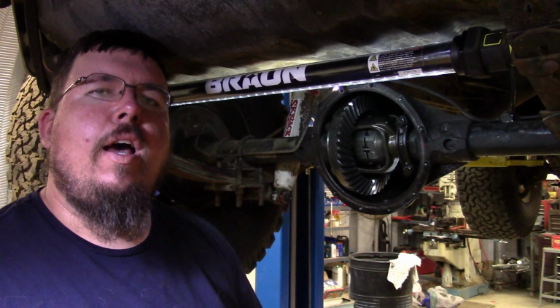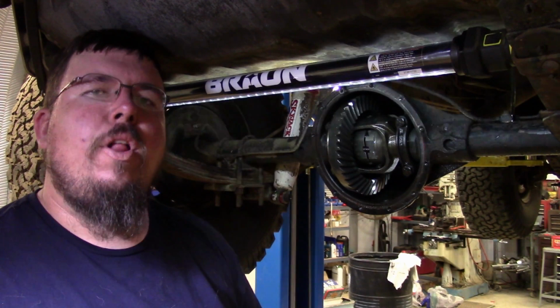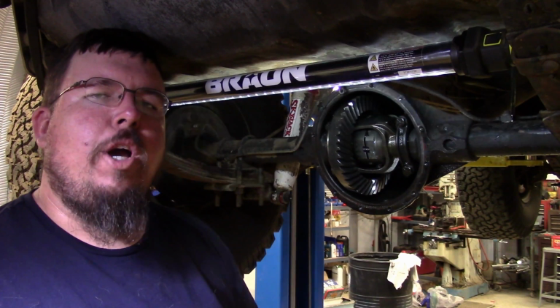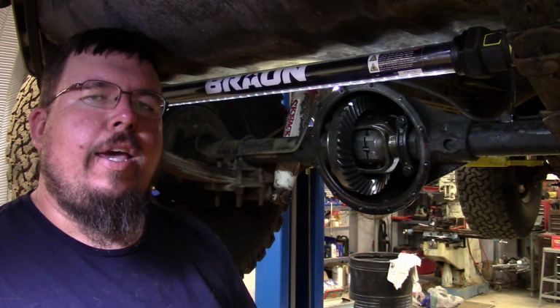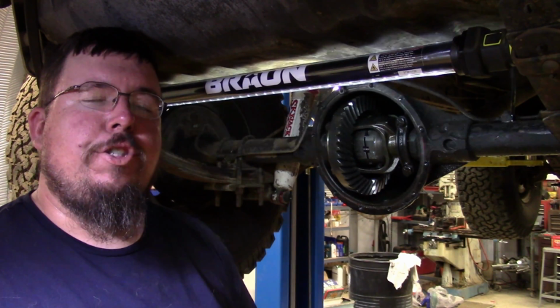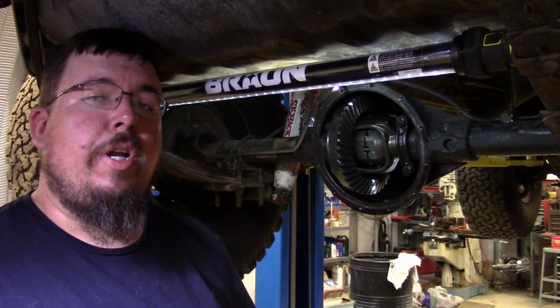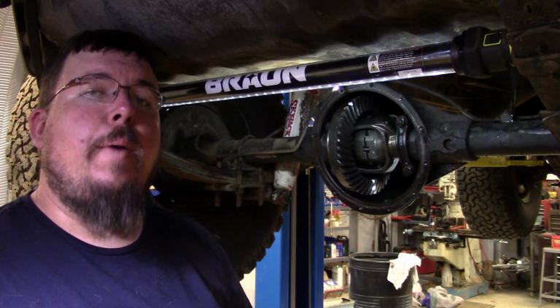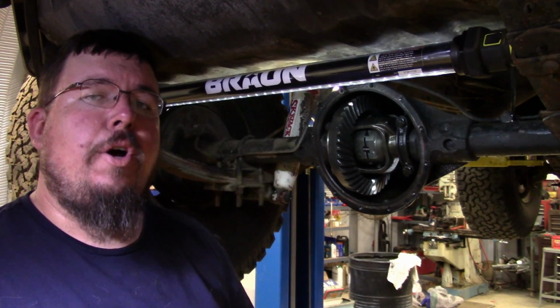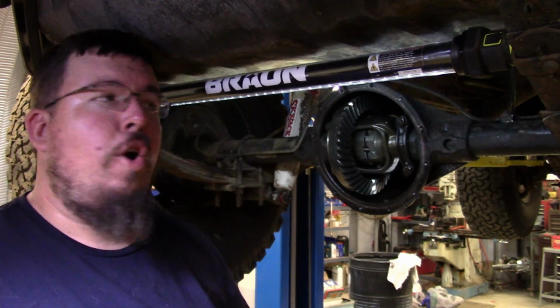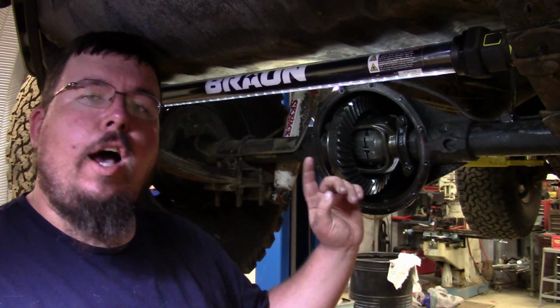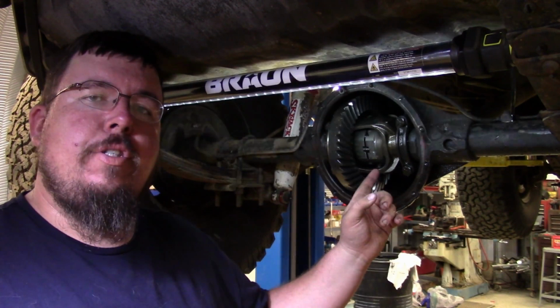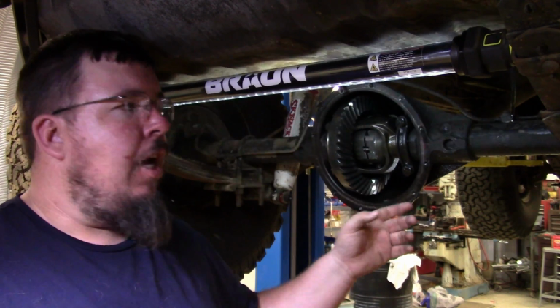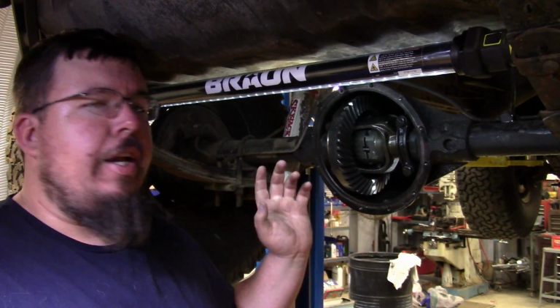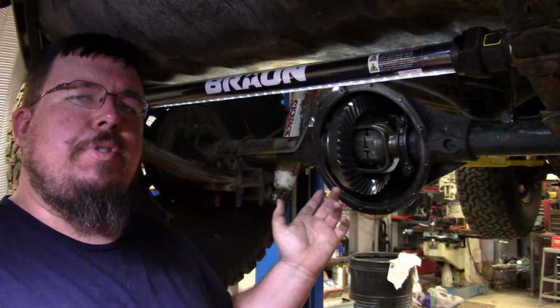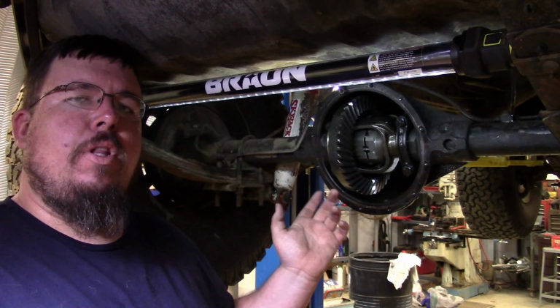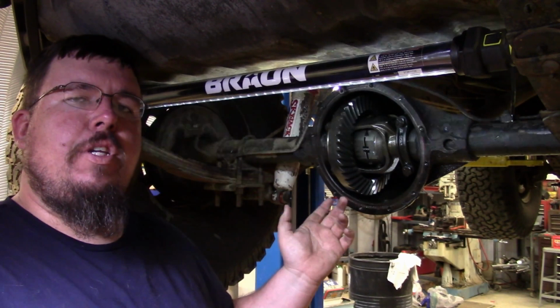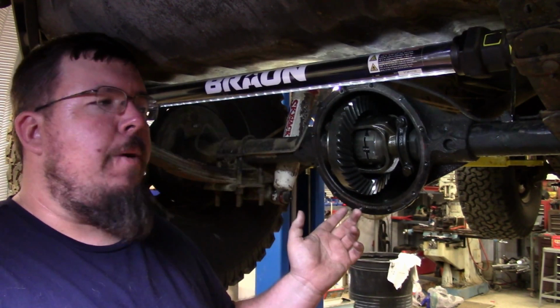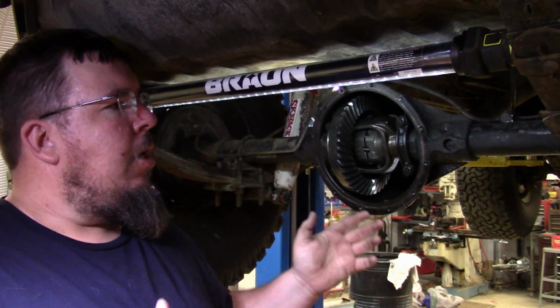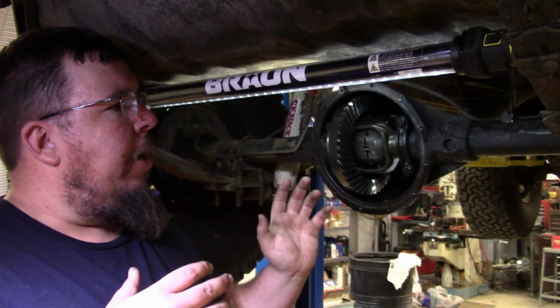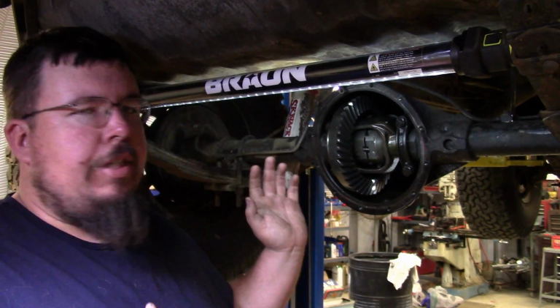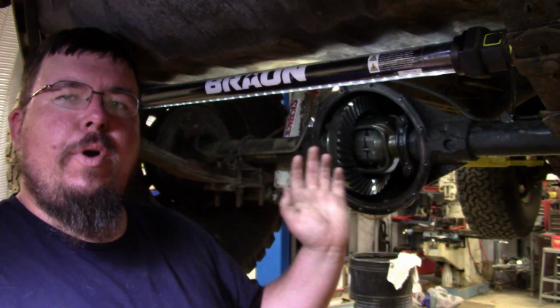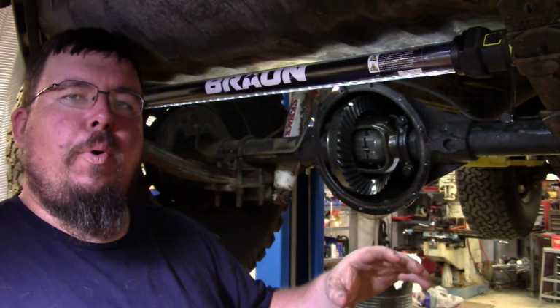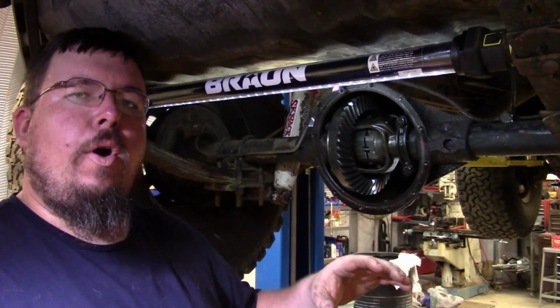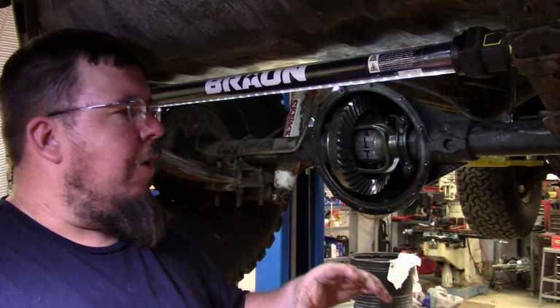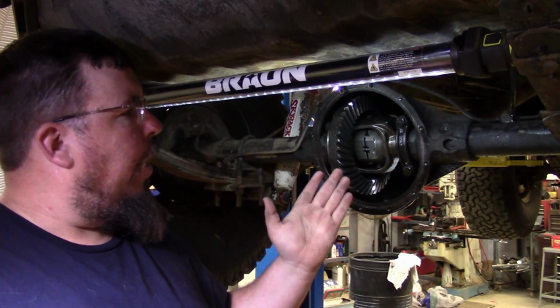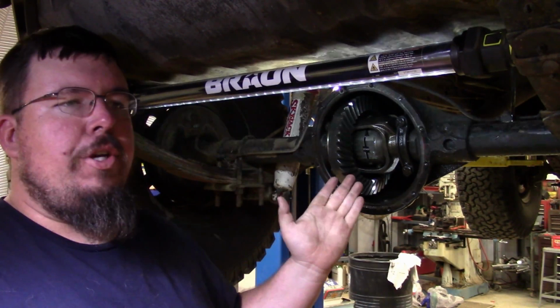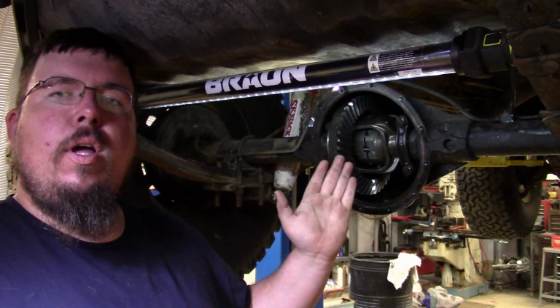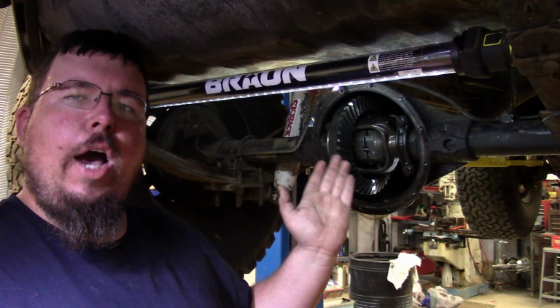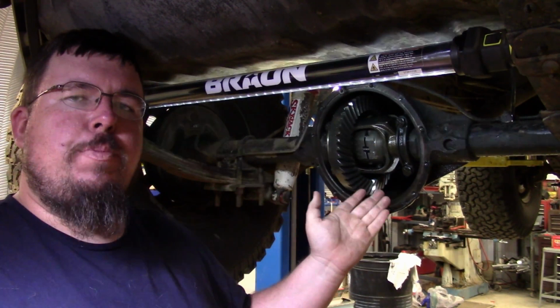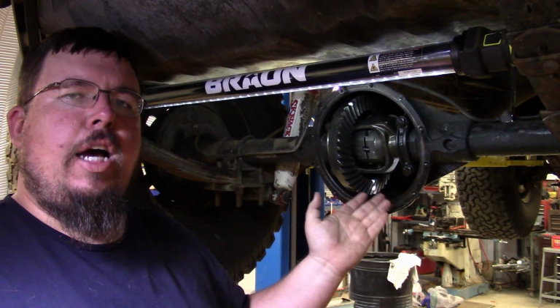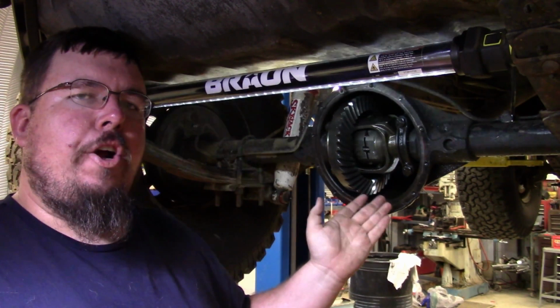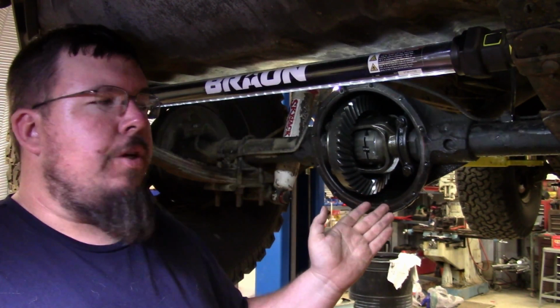Hey y'all, welcome to Alley Cat Customs, where today I'm going to talk to y'all about lockers. I've got a Jeep sitting on the lift in the shop, and since I had the rear end pulled apart, I figured I would show y'all how a lunchbox style locker works.